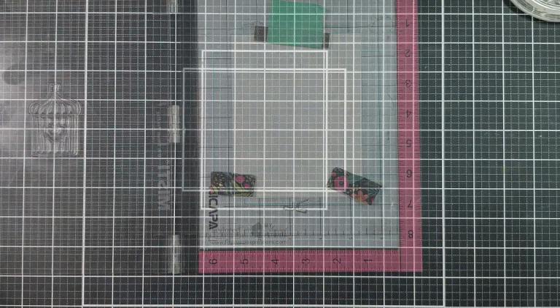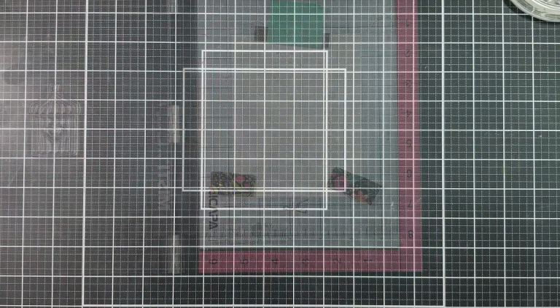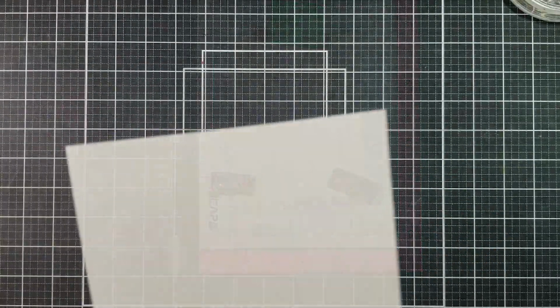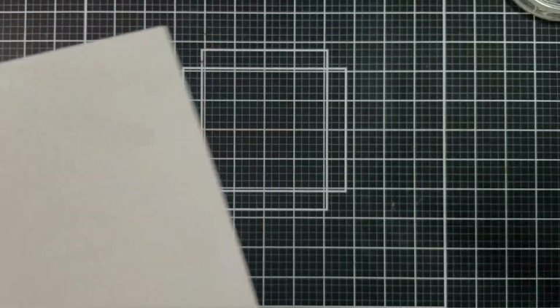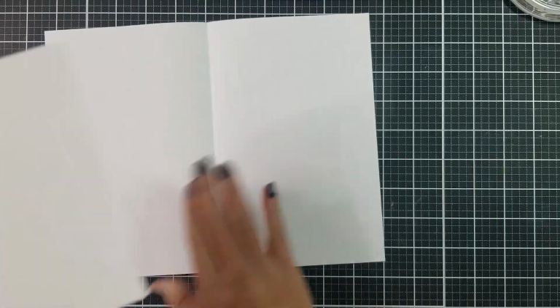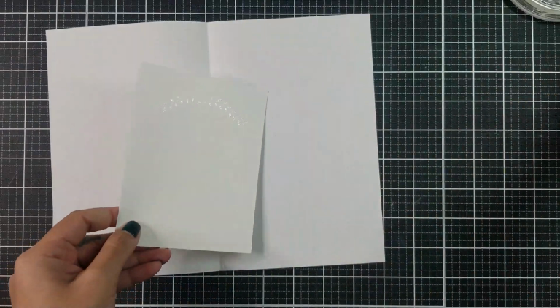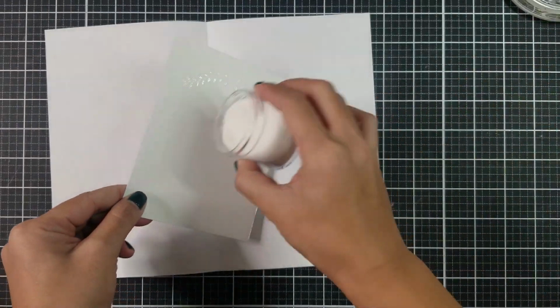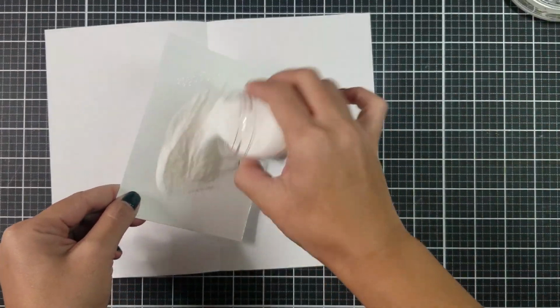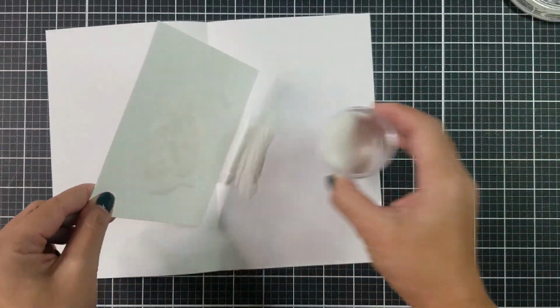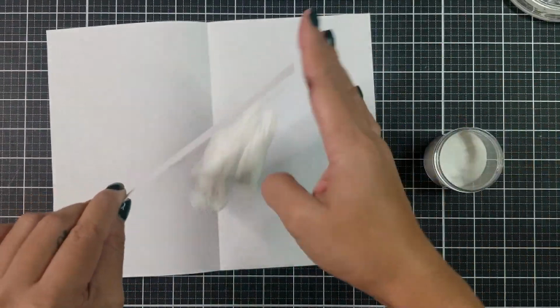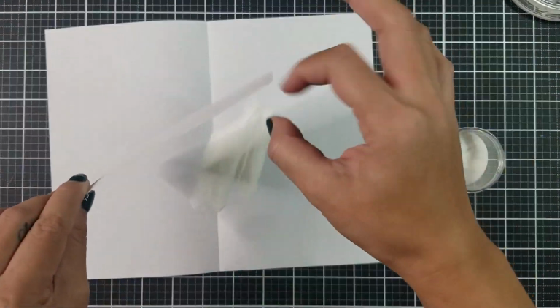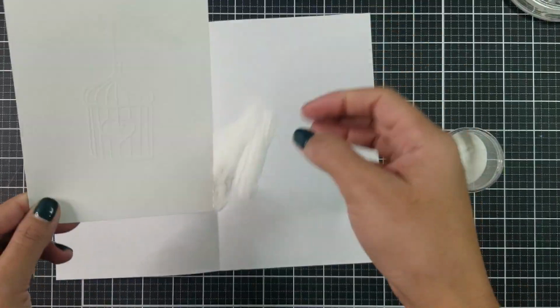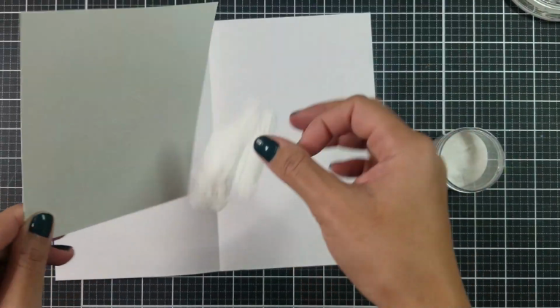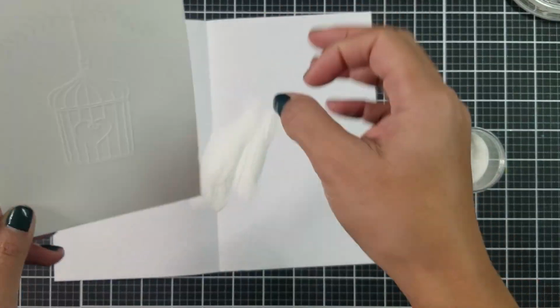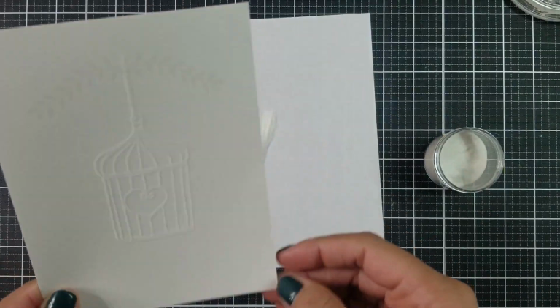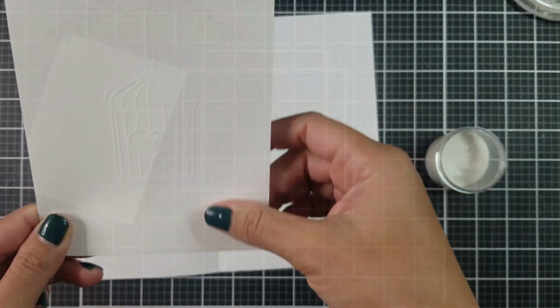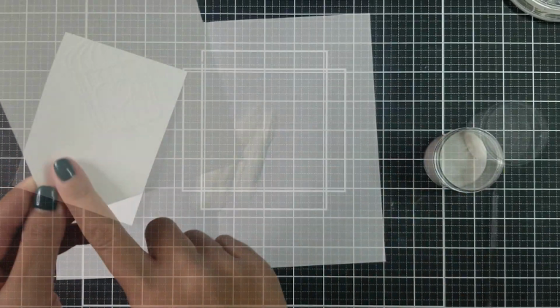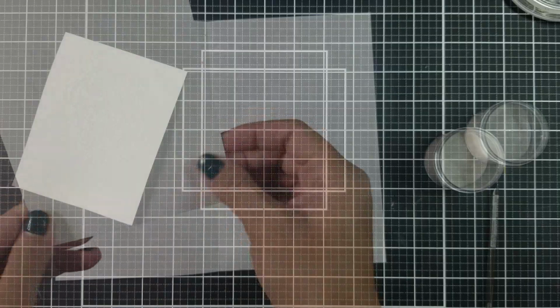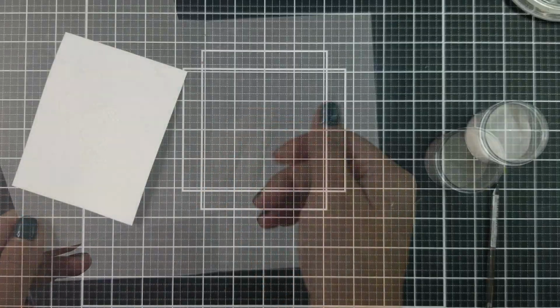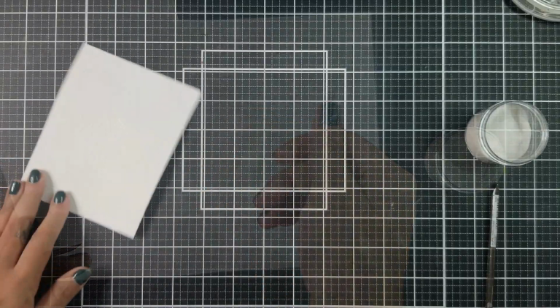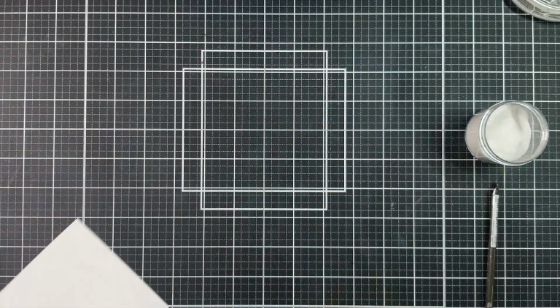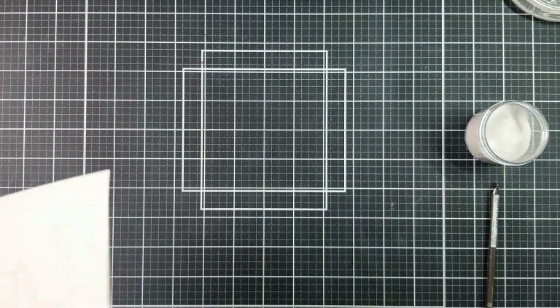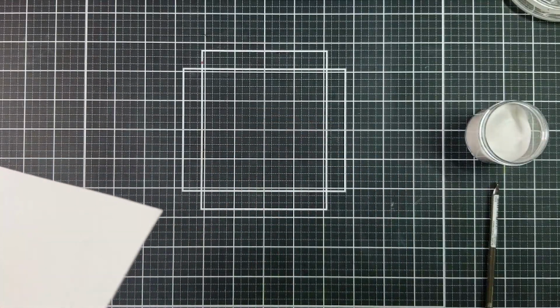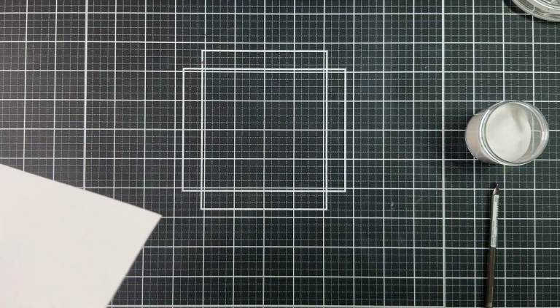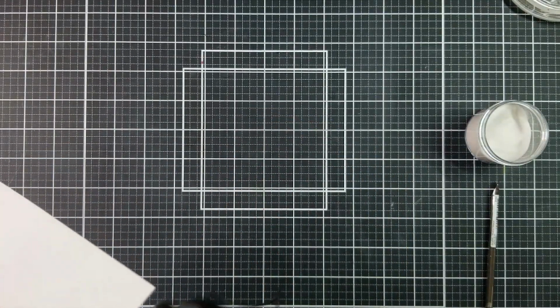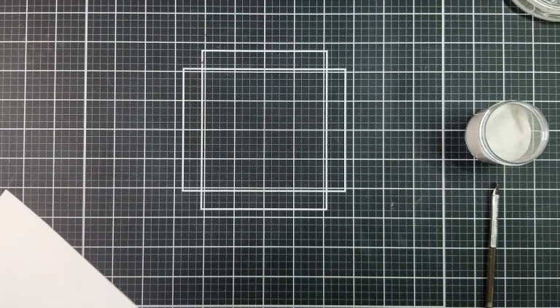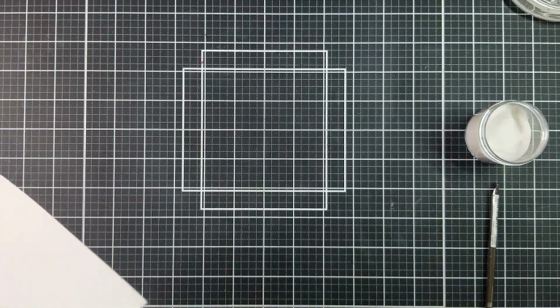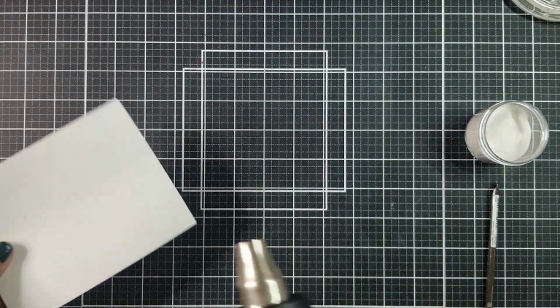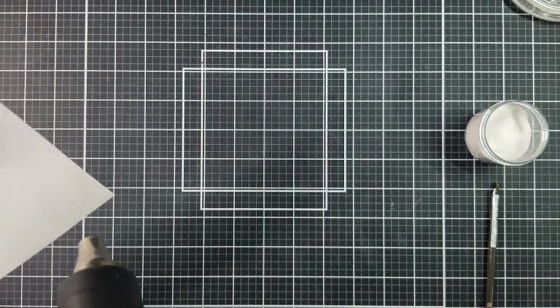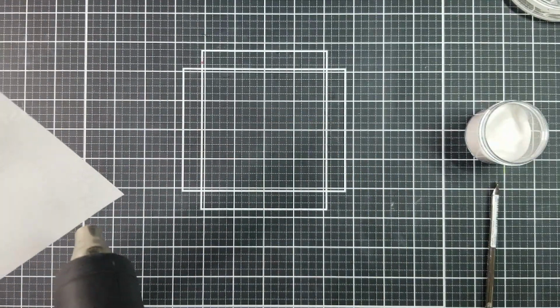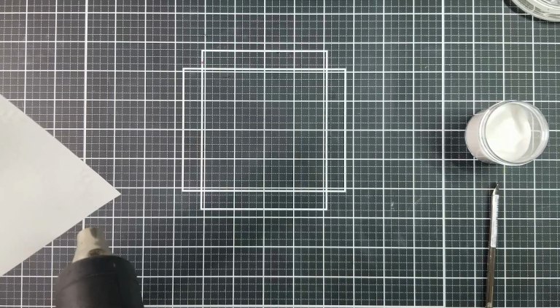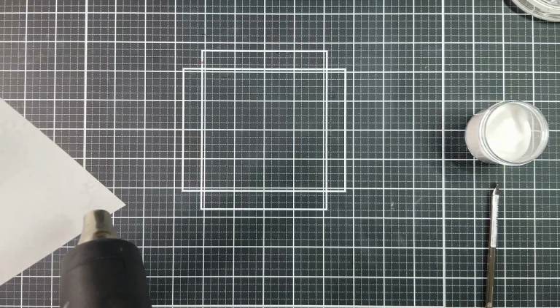Now going in with clear embossing powder, I applied that all over the card front, making sure to tap off any excess powder. Then going in with my heat gun, I went ahead and heat set the front panel.